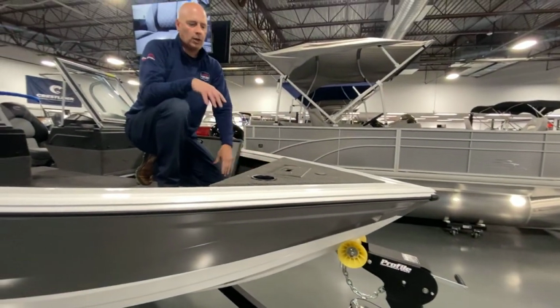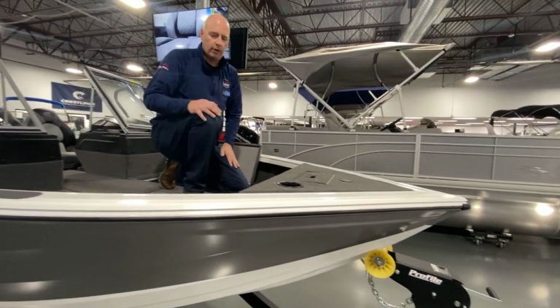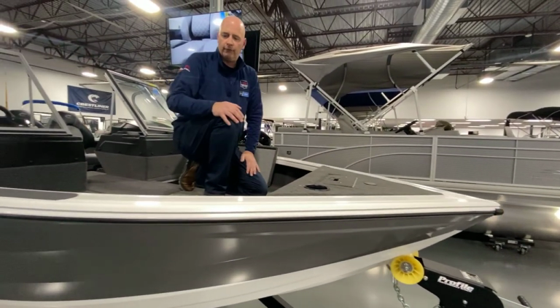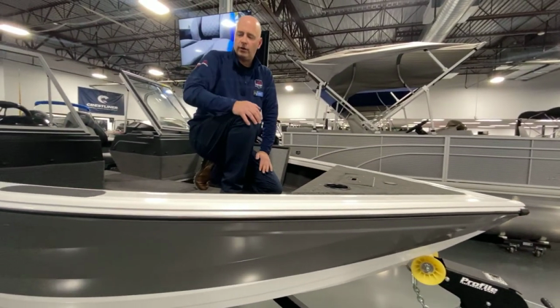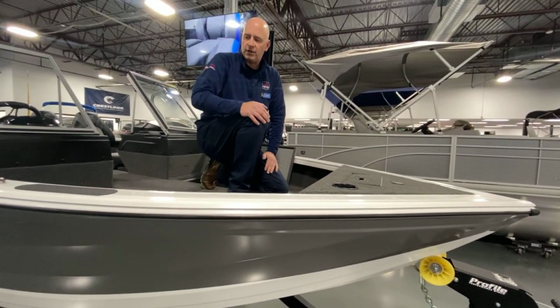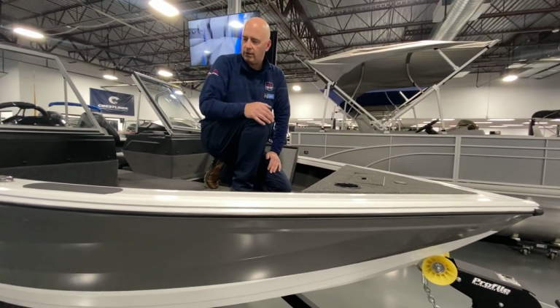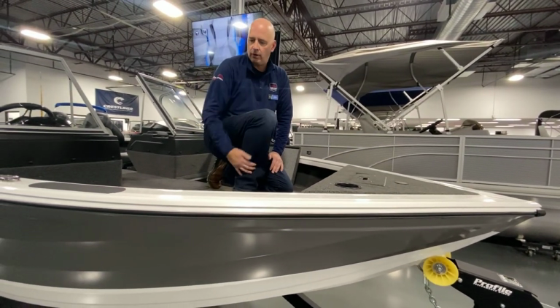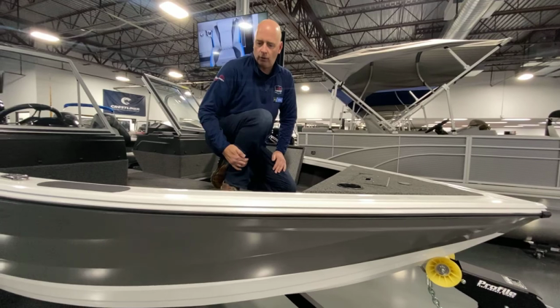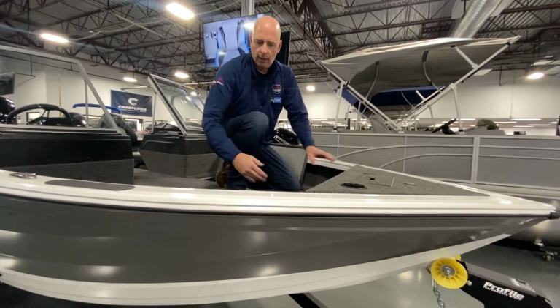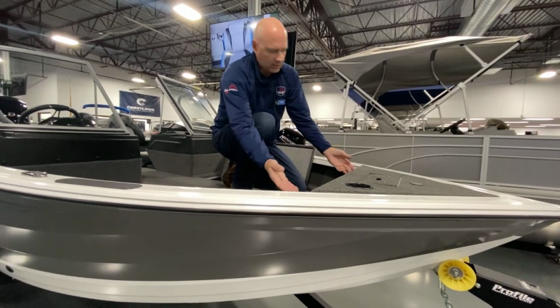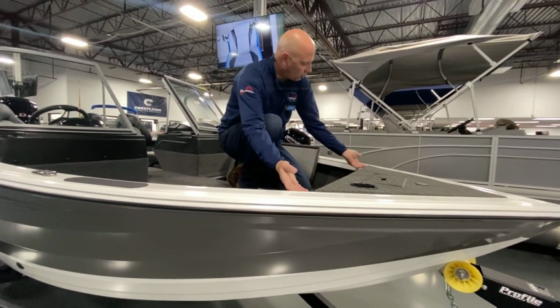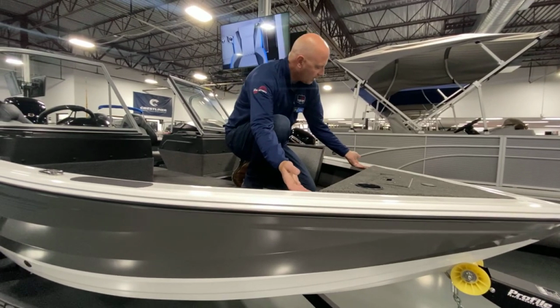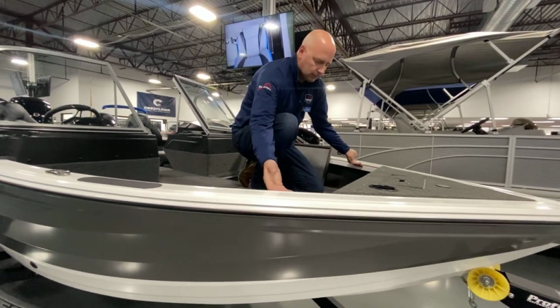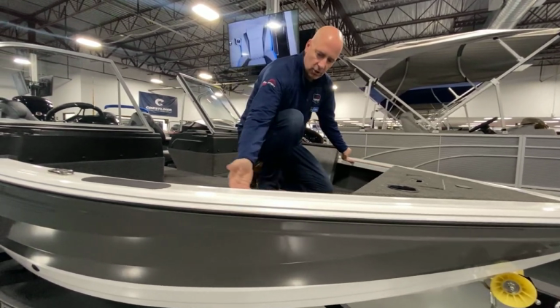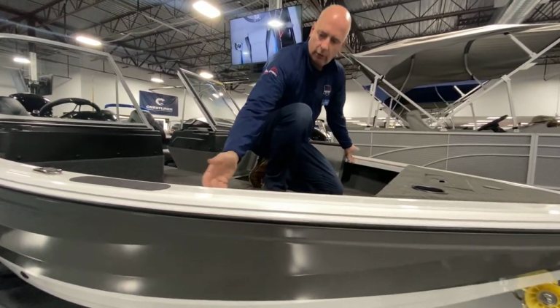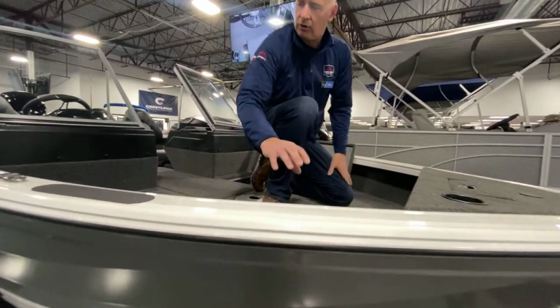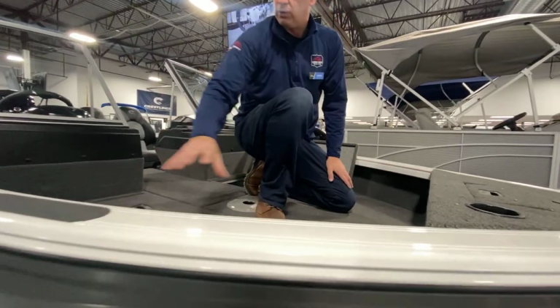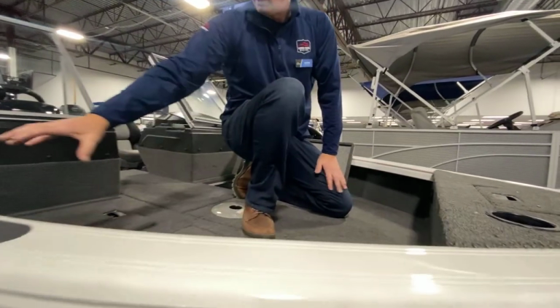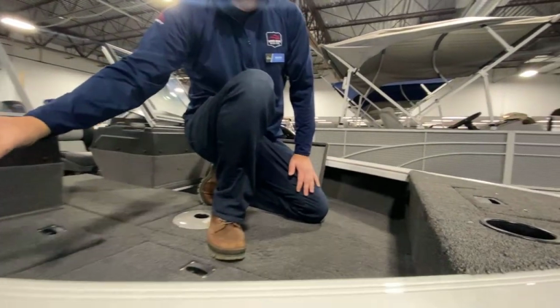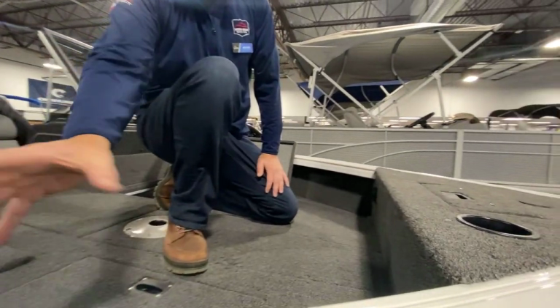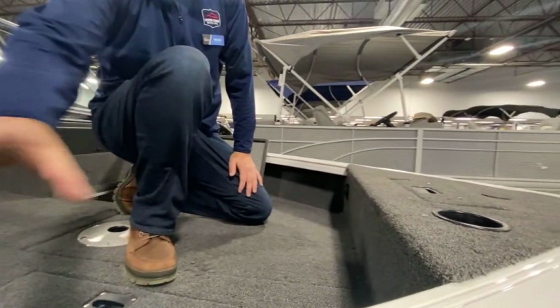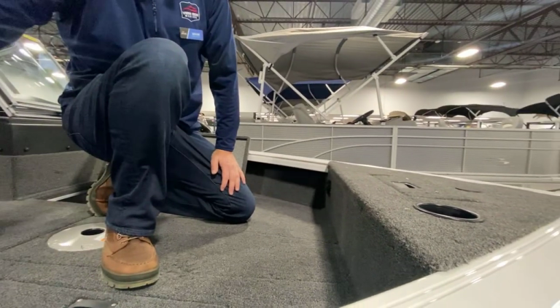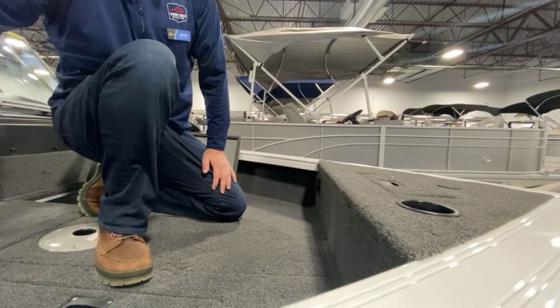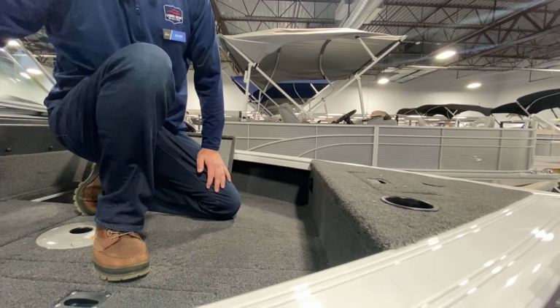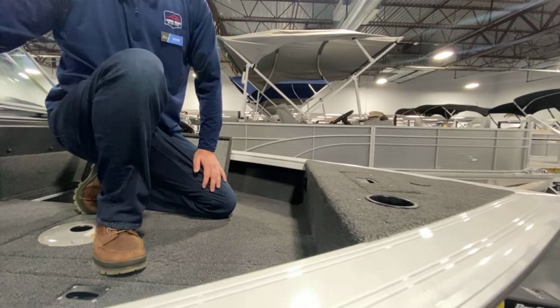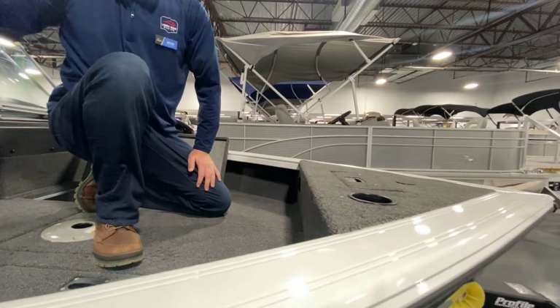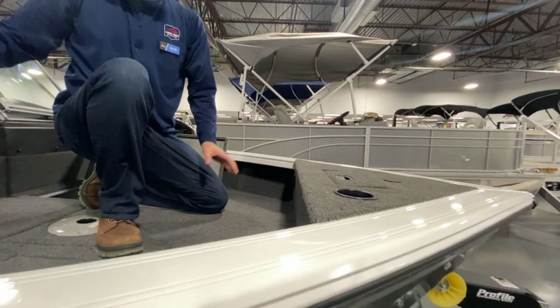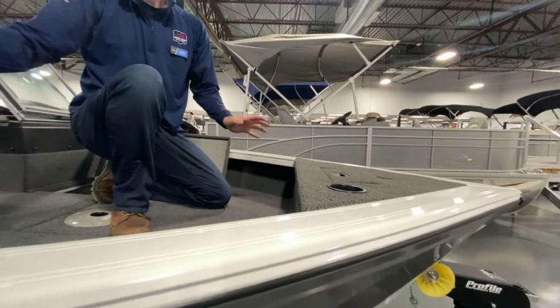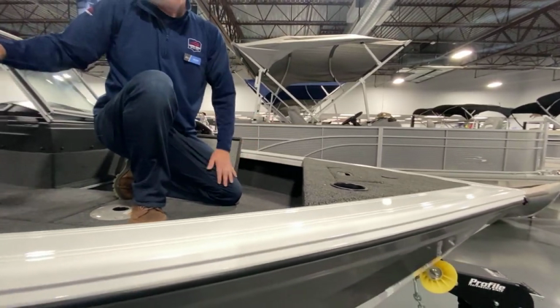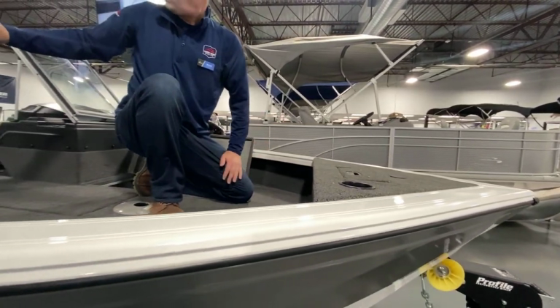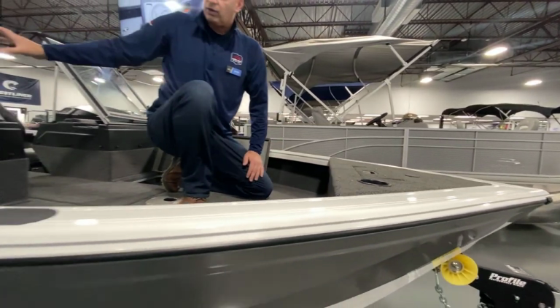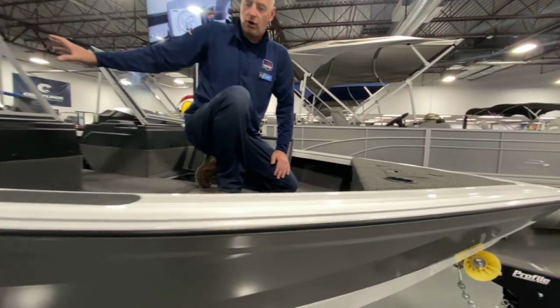Another neat feature that Crestliner's got in this boat is this new track system lying here, which allows you to custom place all your rod holders that runs through the bow and the stern.